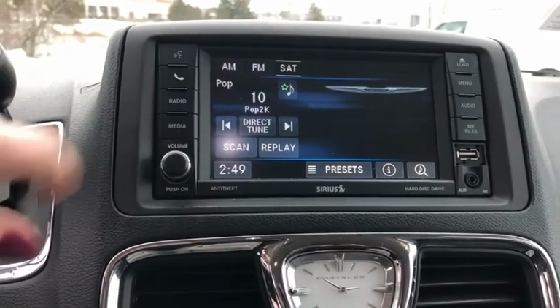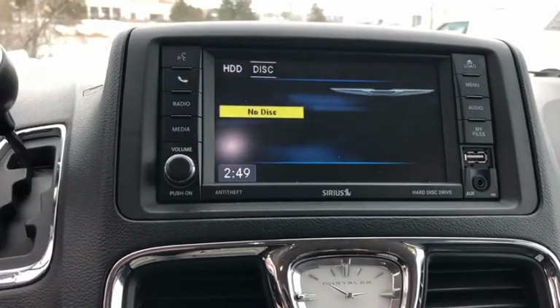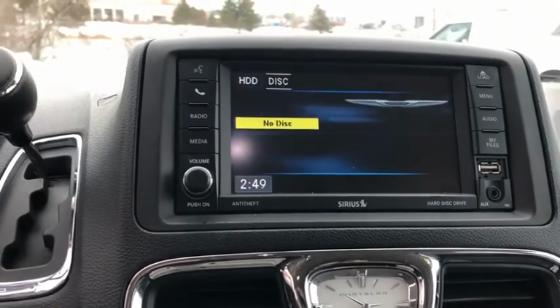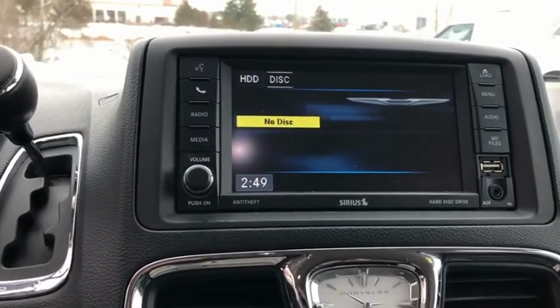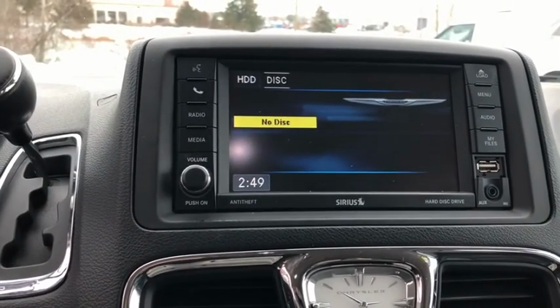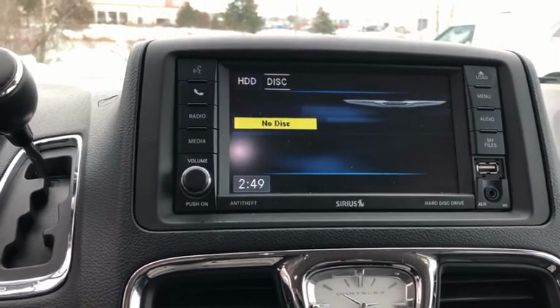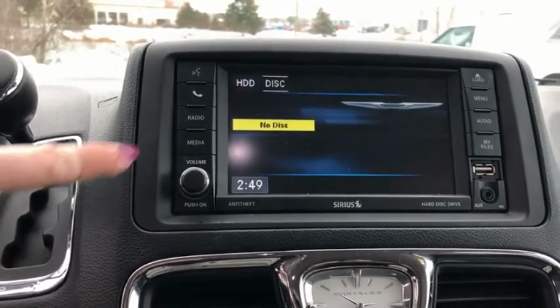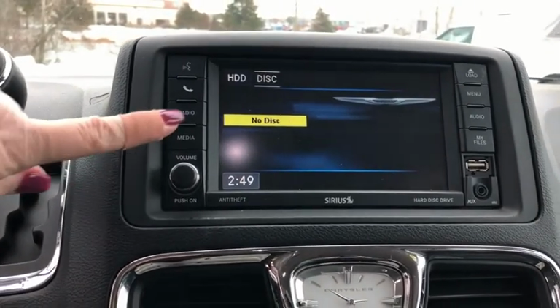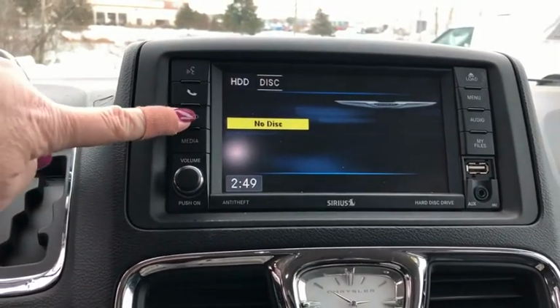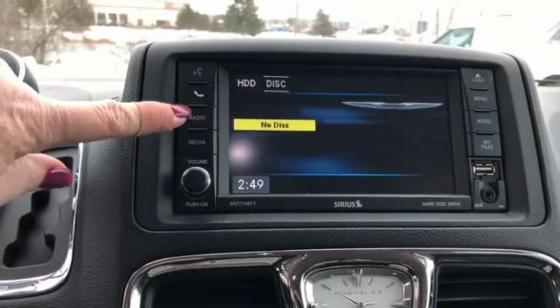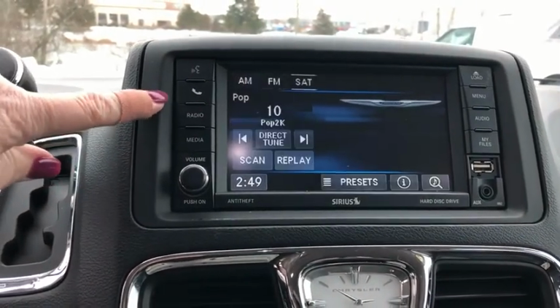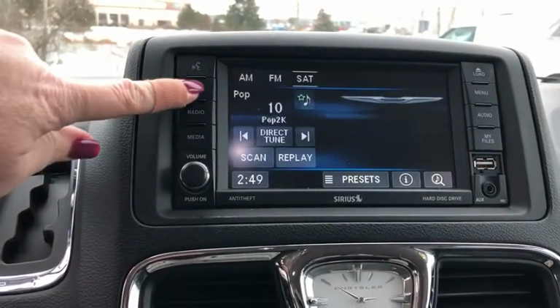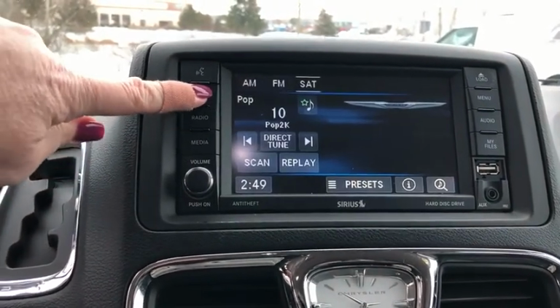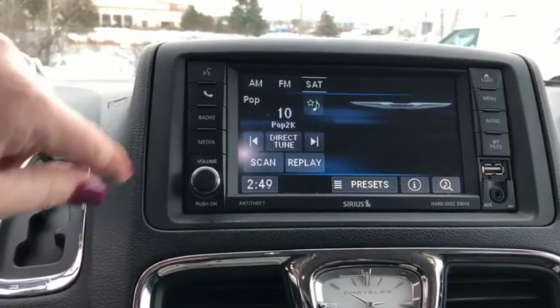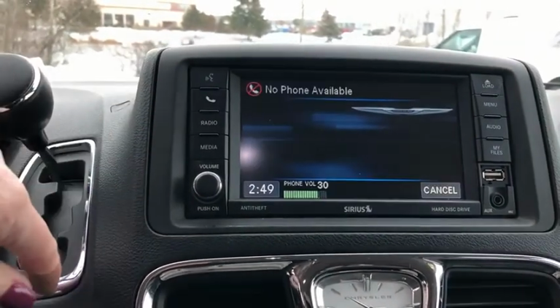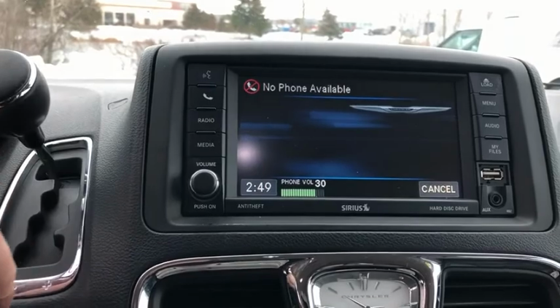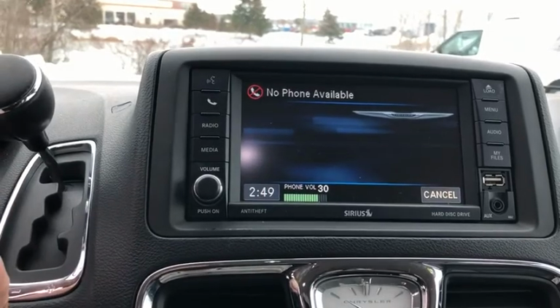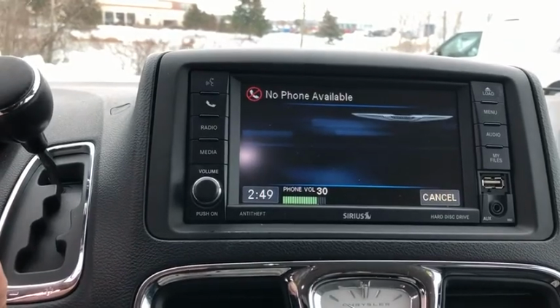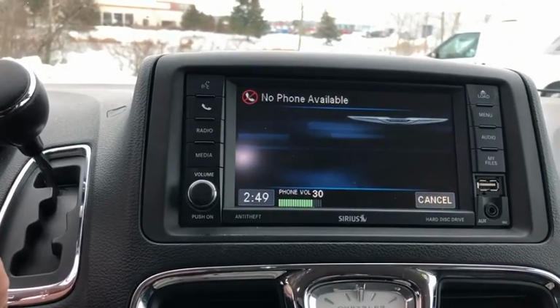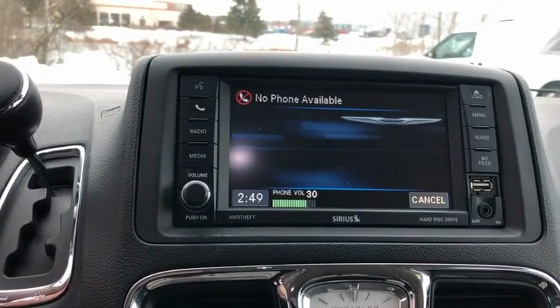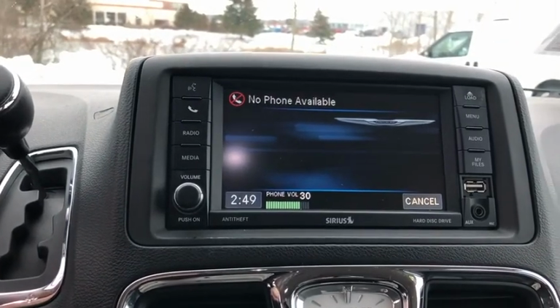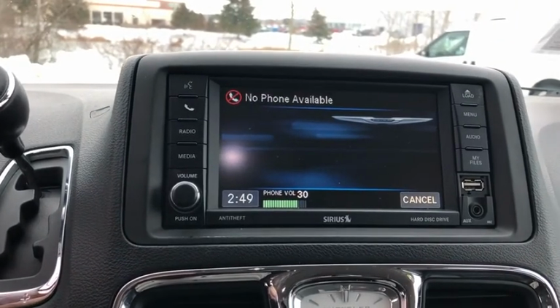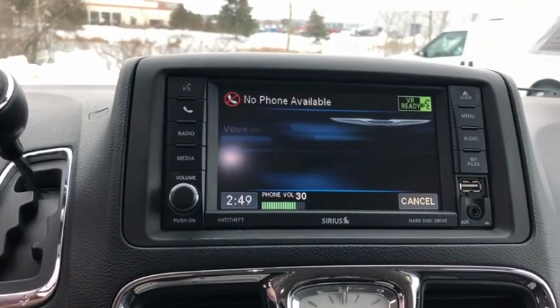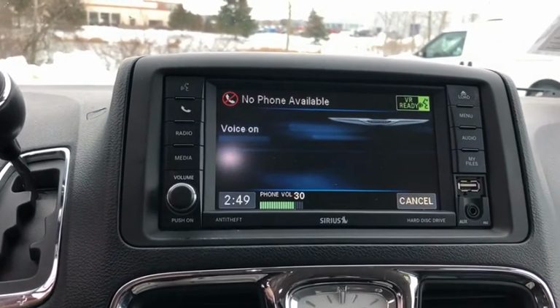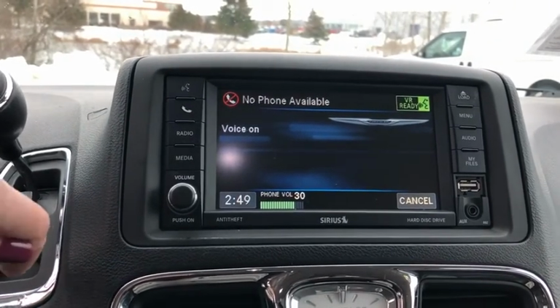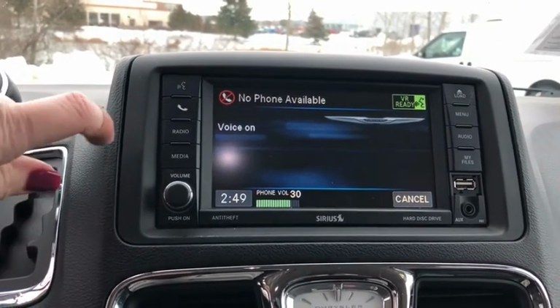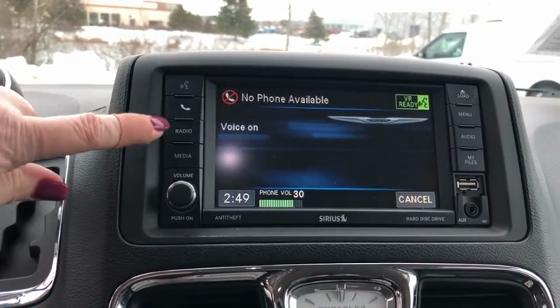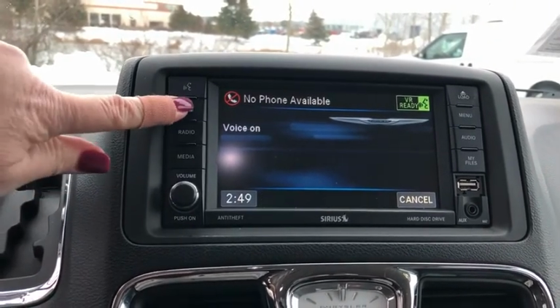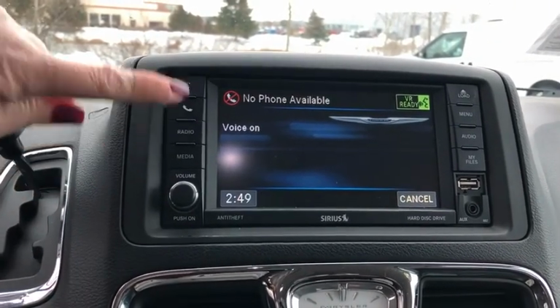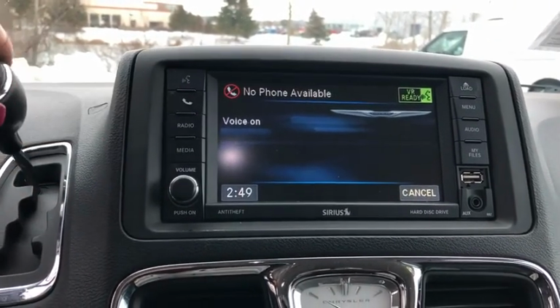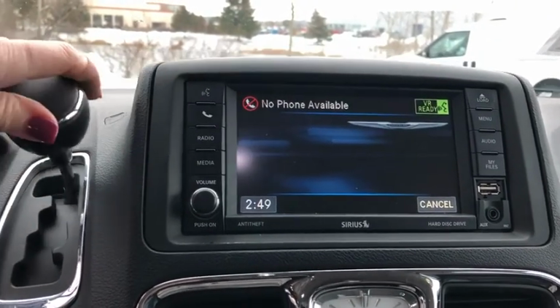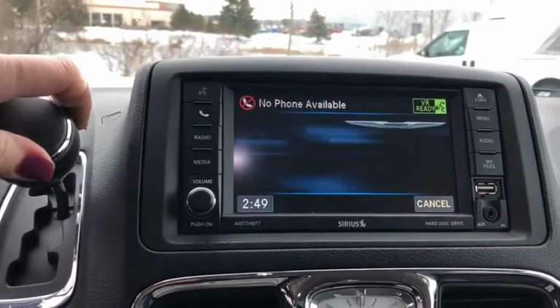Fog Lights, Electronic Stability Control, Compass, Panic Alarm, Brake Assist, Remote Keyless Entry, Overhead Console, Tachometer, Entertainment System.